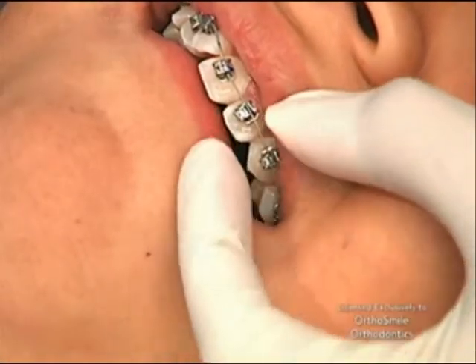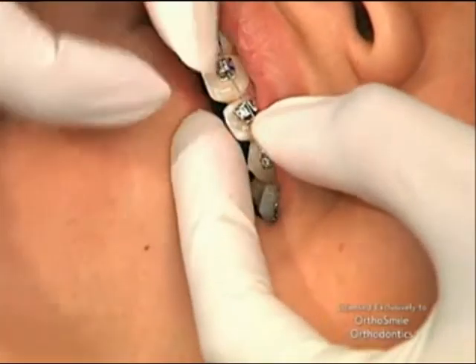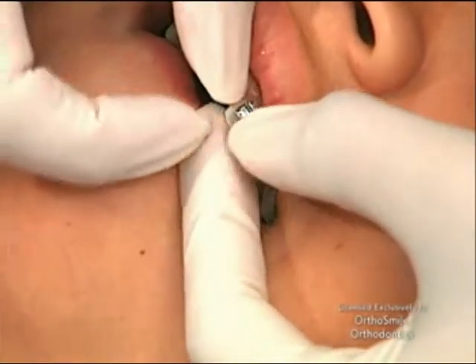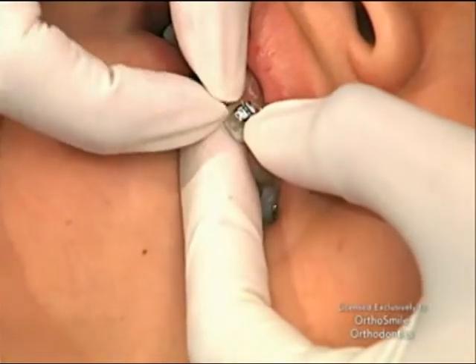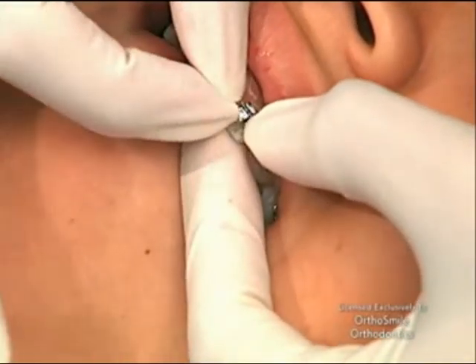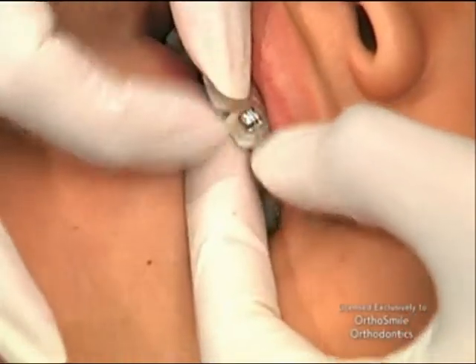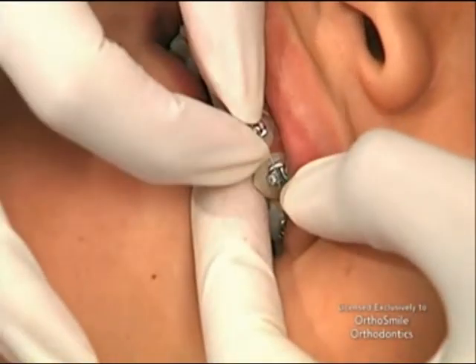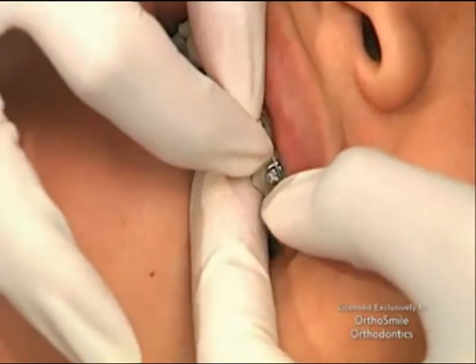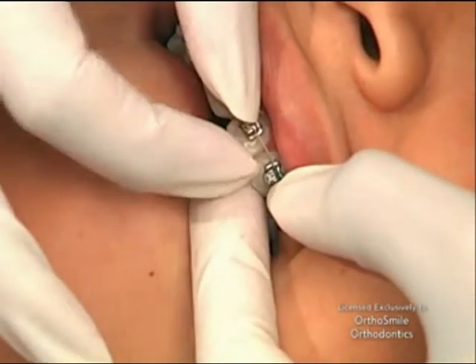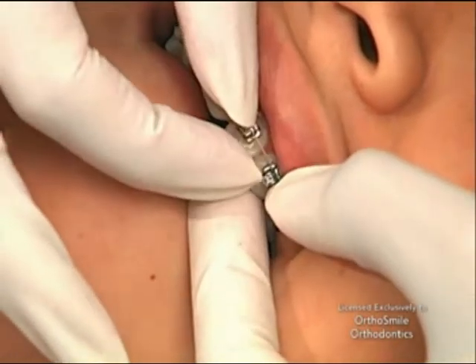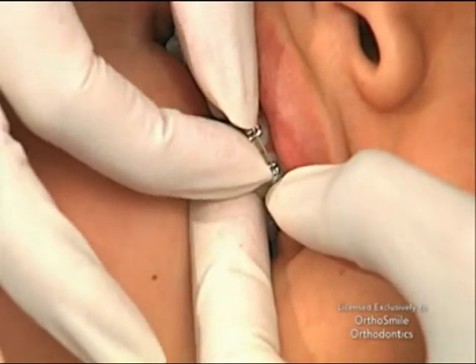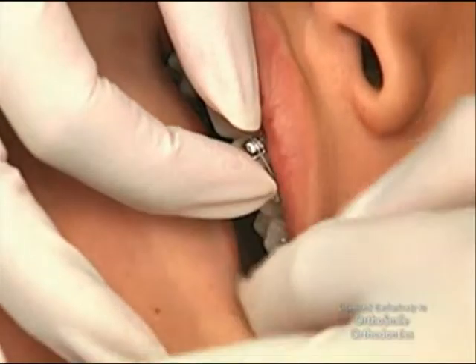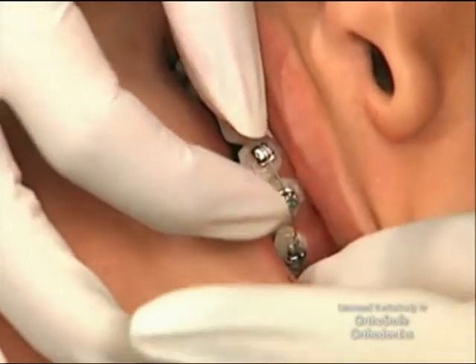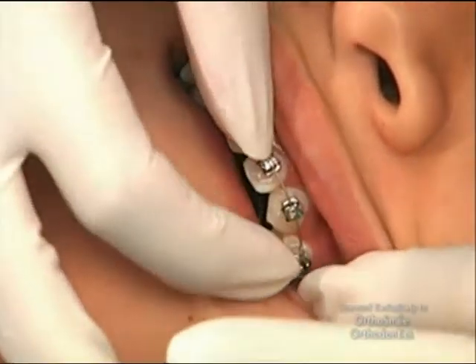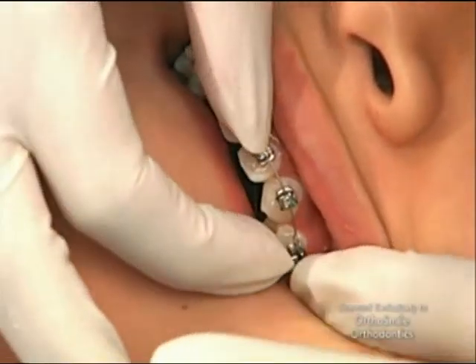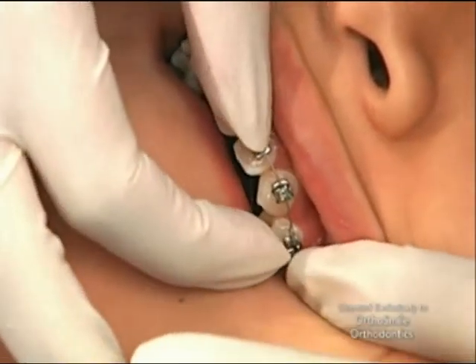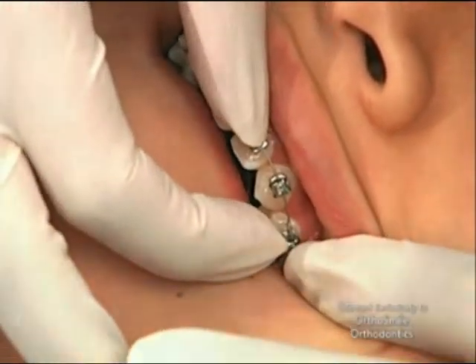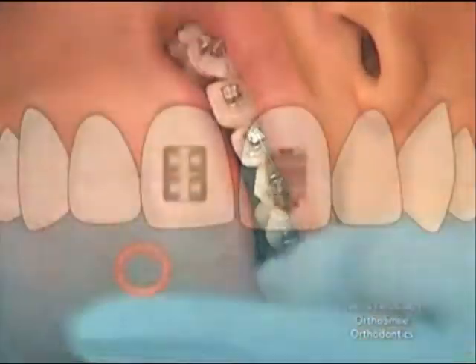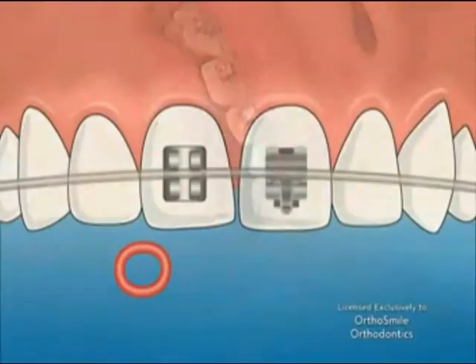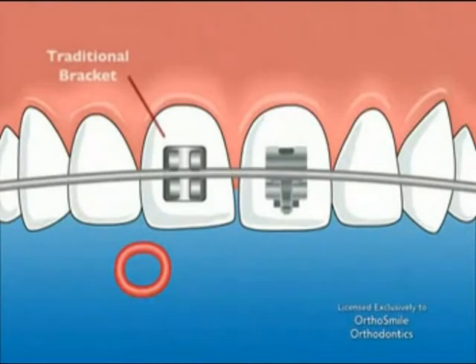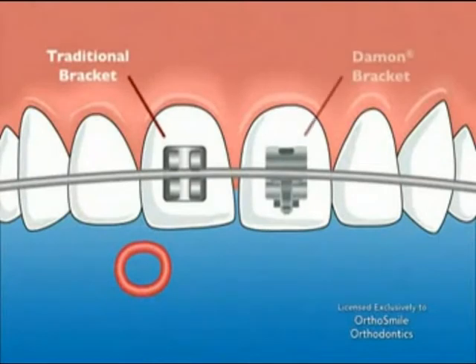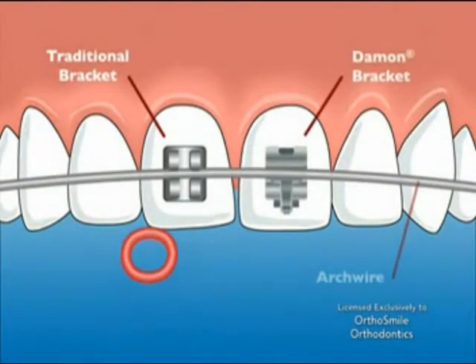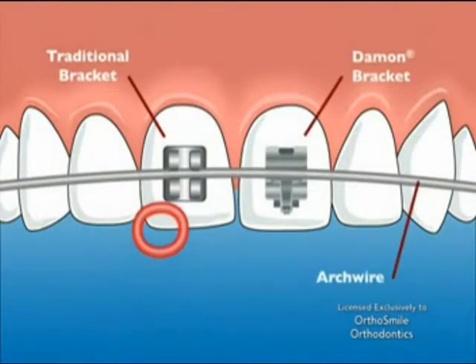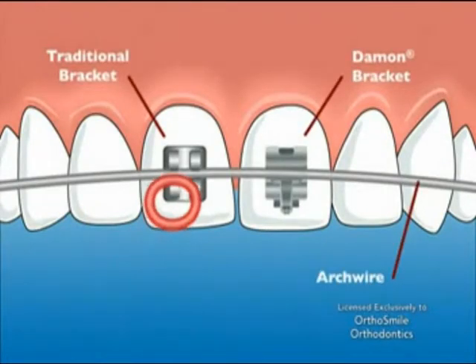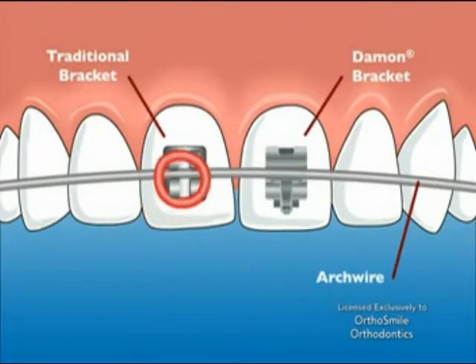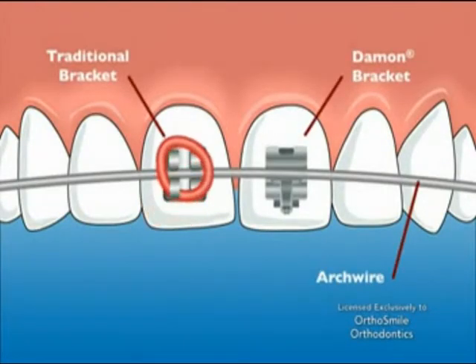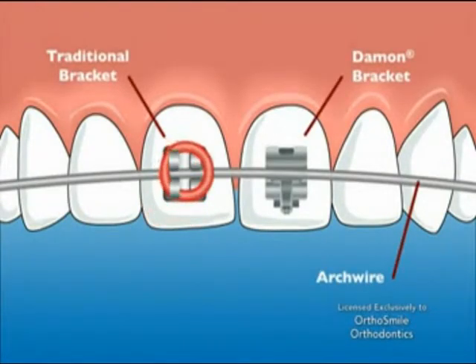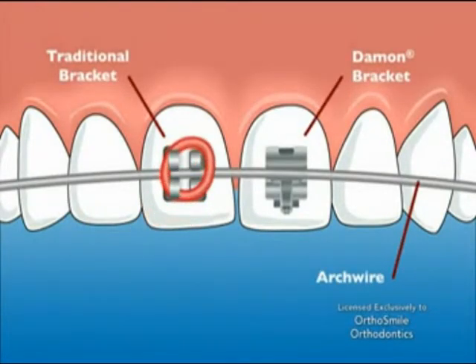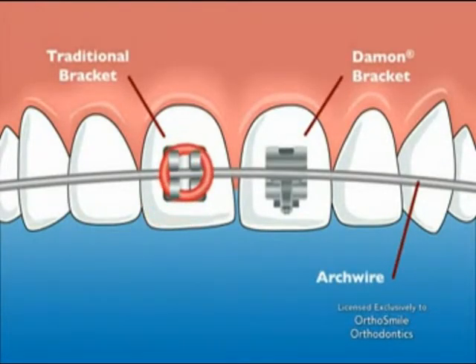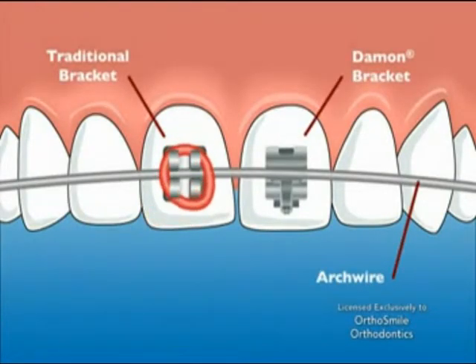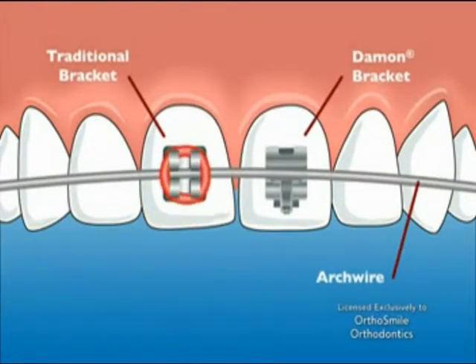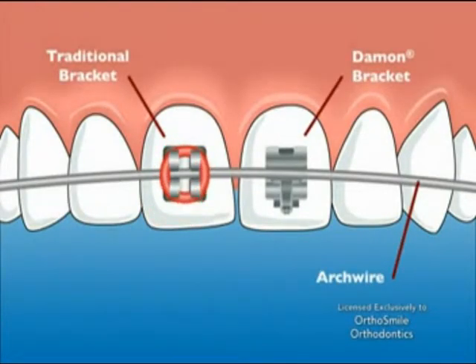This natural ten-tooth smile will be as individual as you are. There is less friction or resistance as the wires slide through the brackets, because the wires are not tied in as they are with traditional brackets.